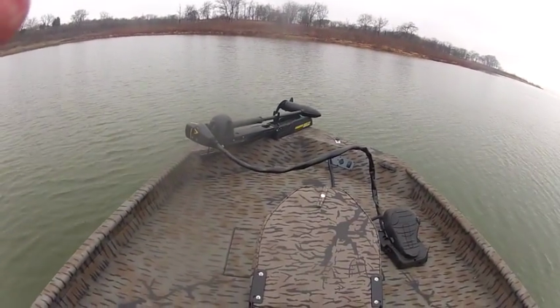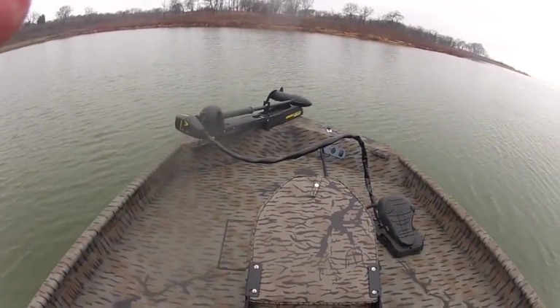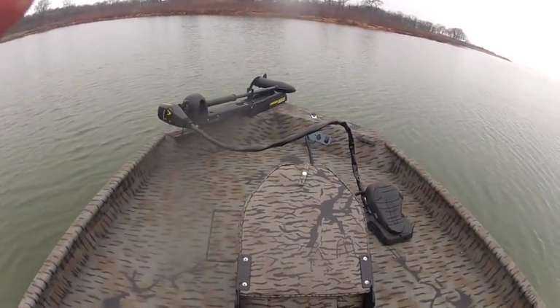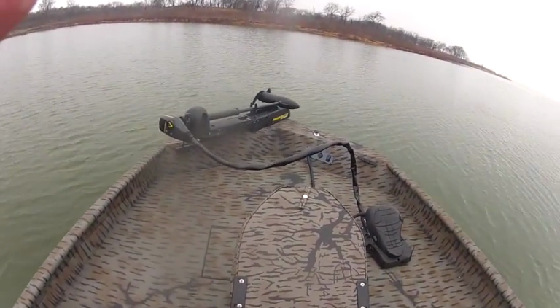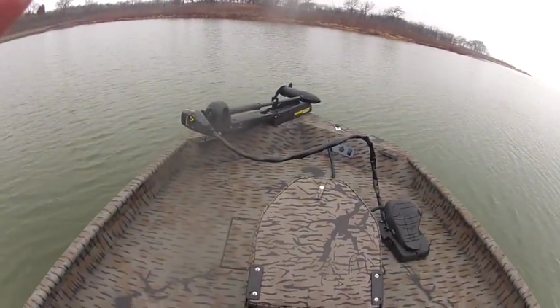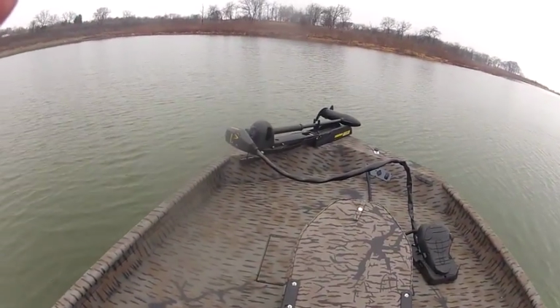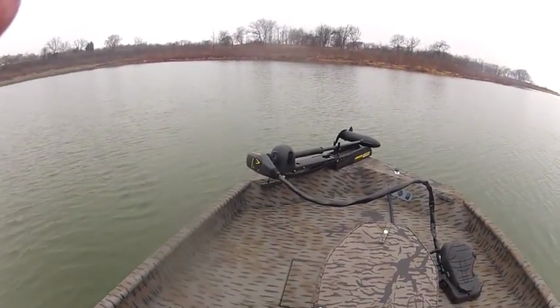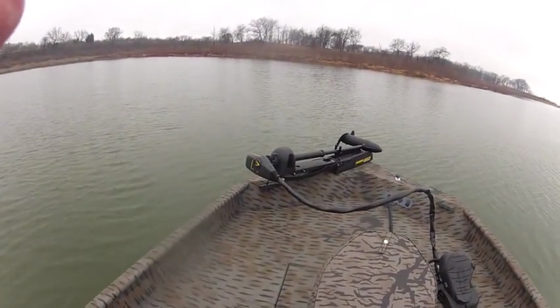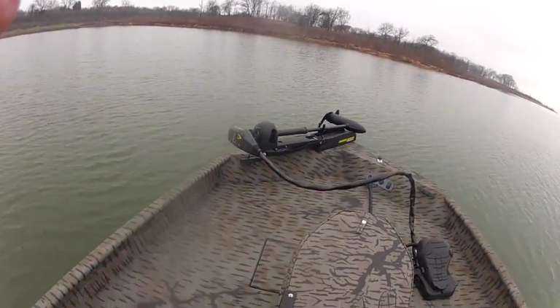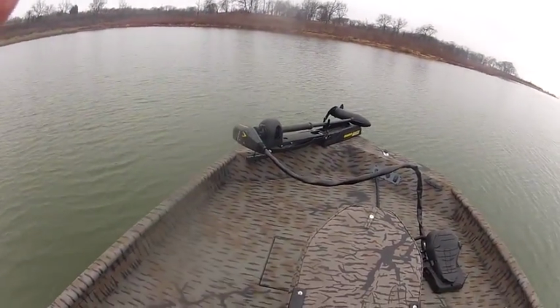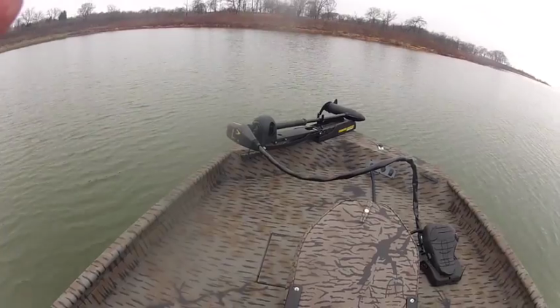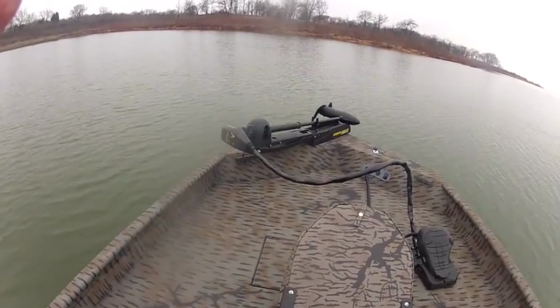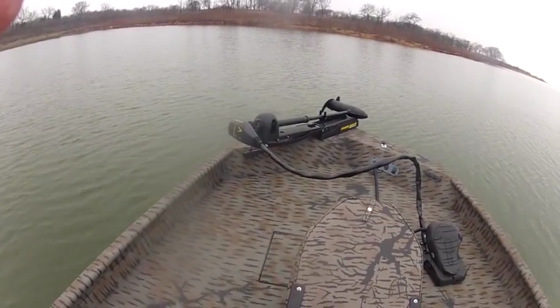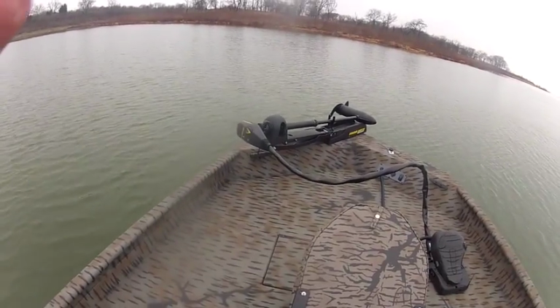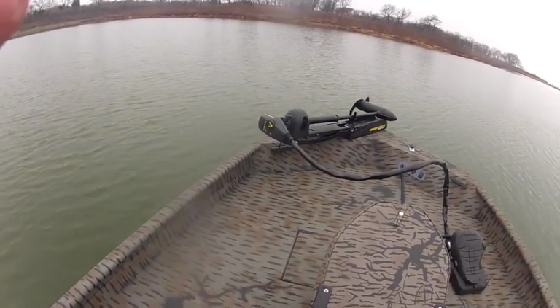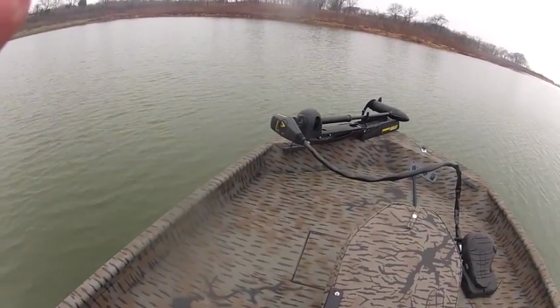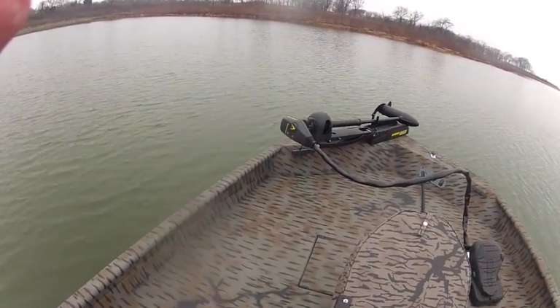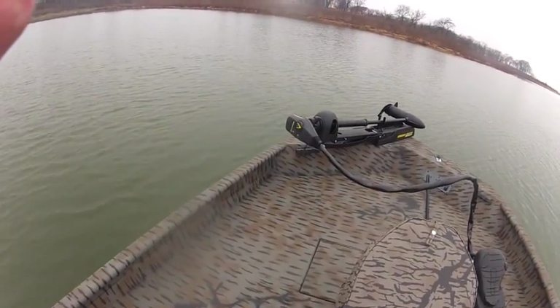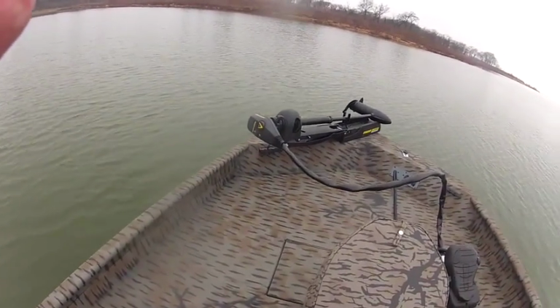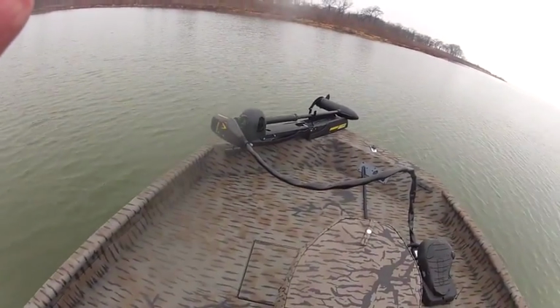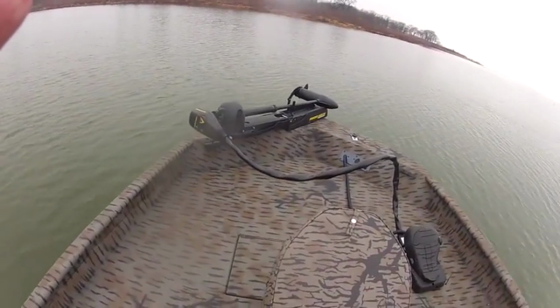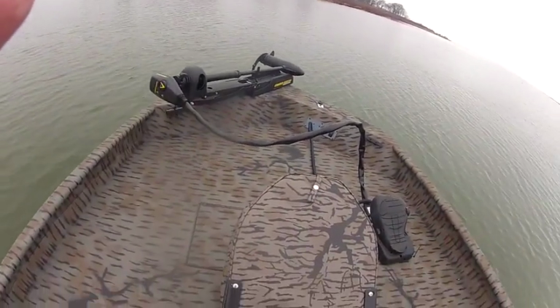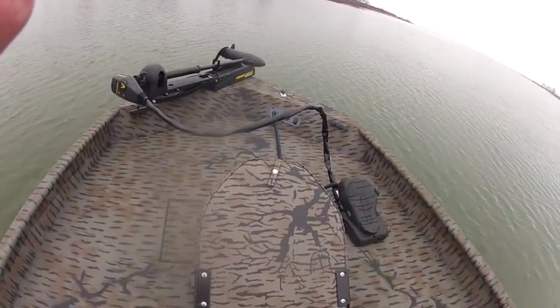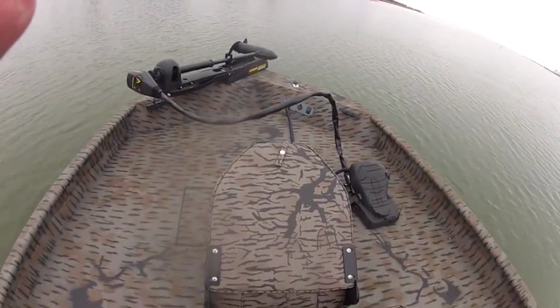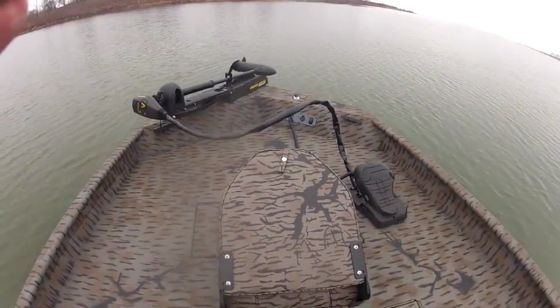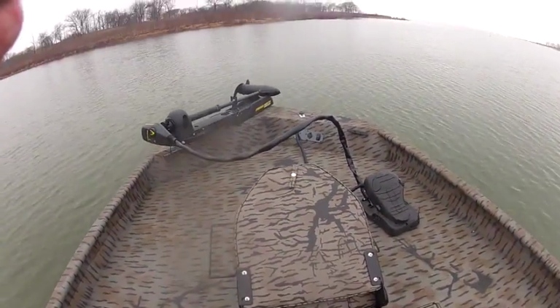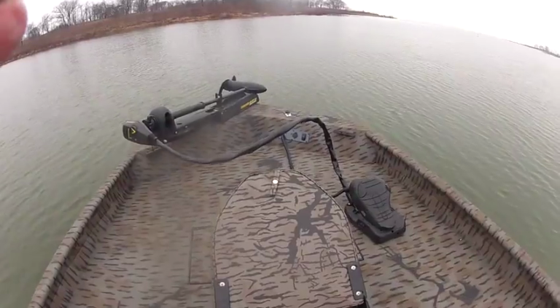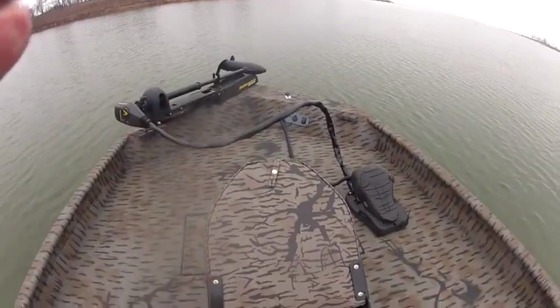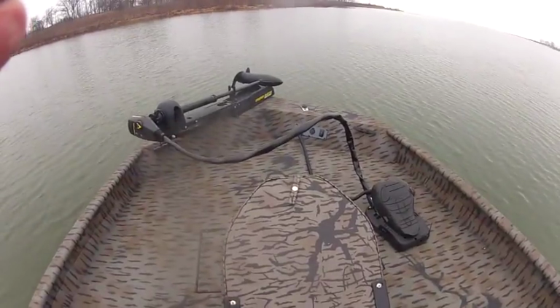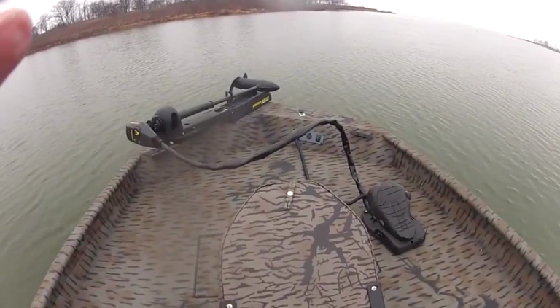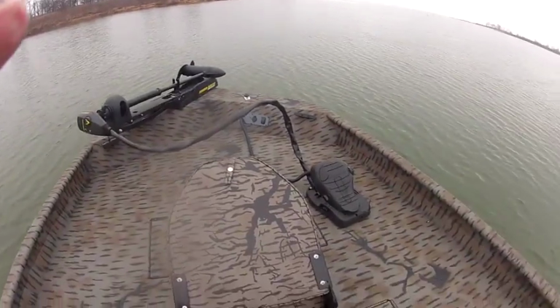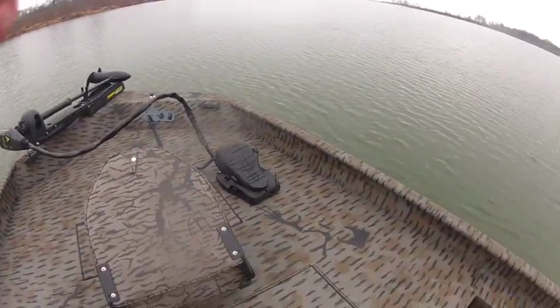It's got a sportsman package on it, which gives it a bigger Minn Kota trolling motor — a 70-pound thrust, foot-activated. It's got tilt trim on the bow.